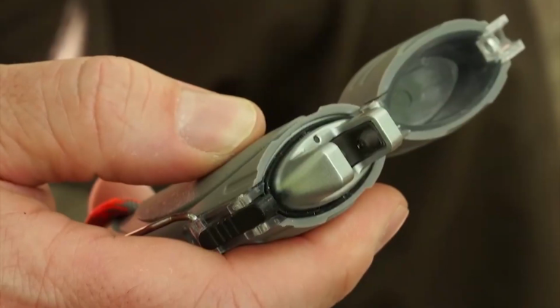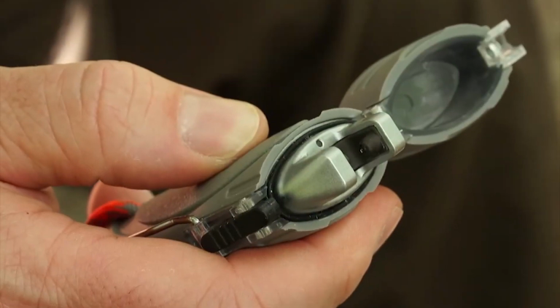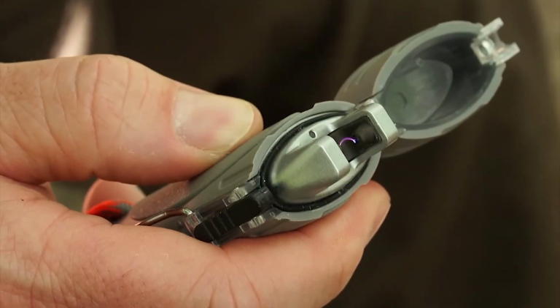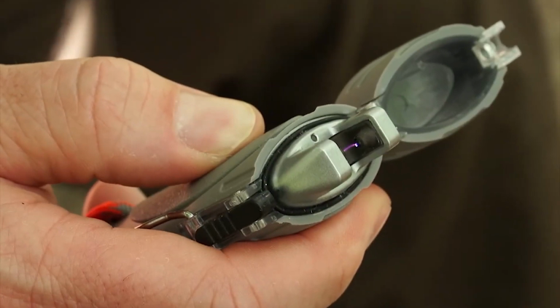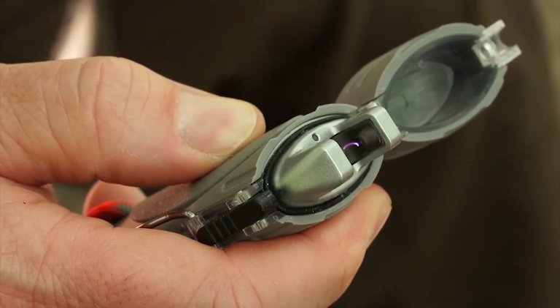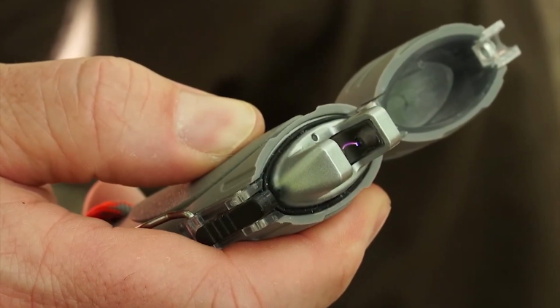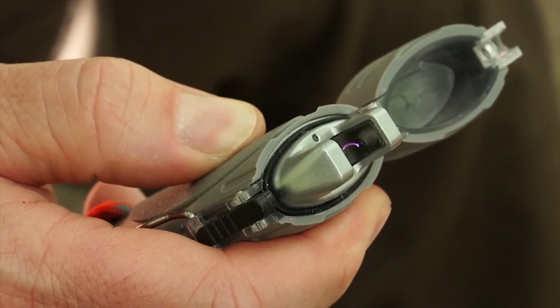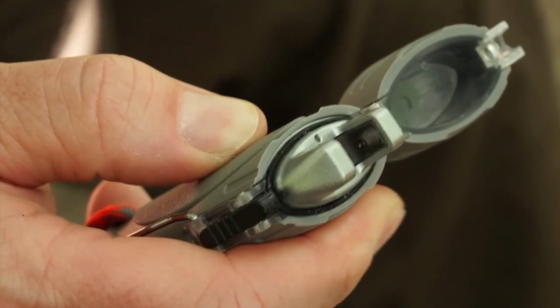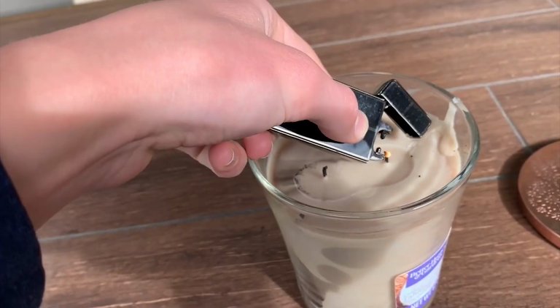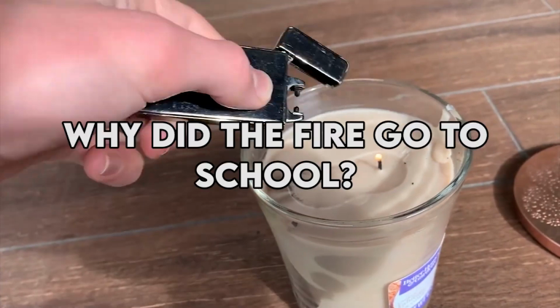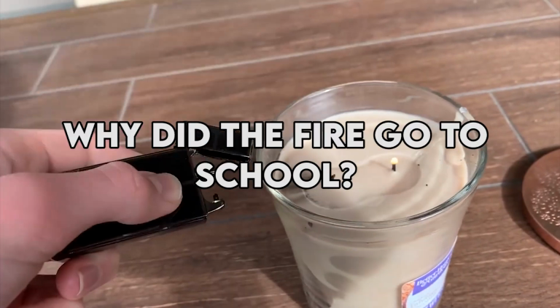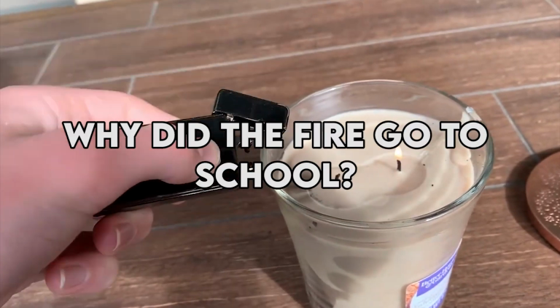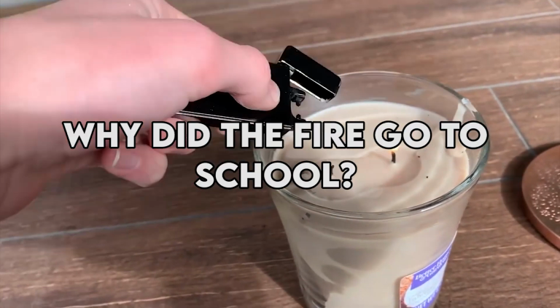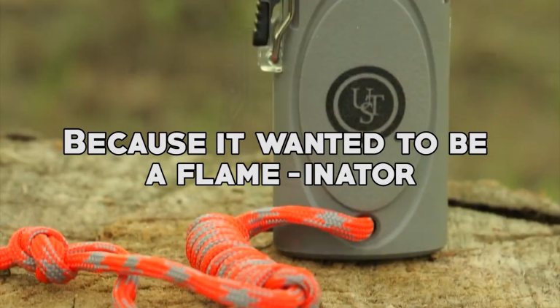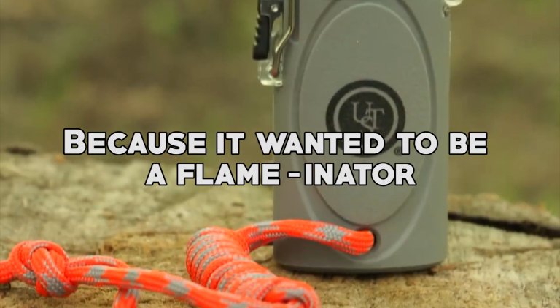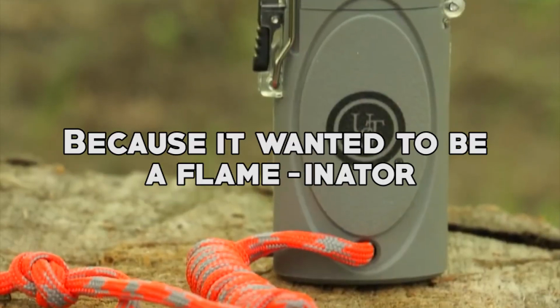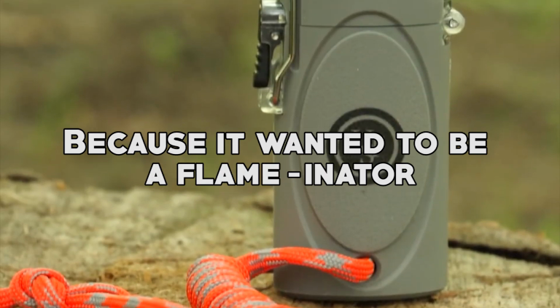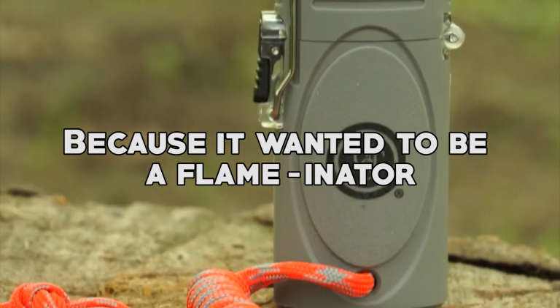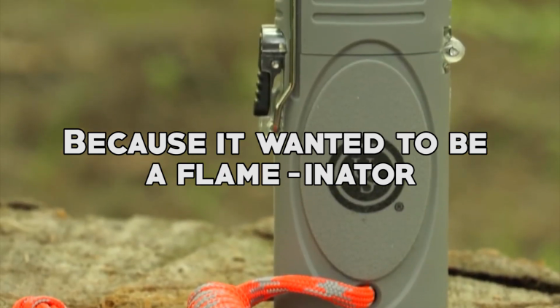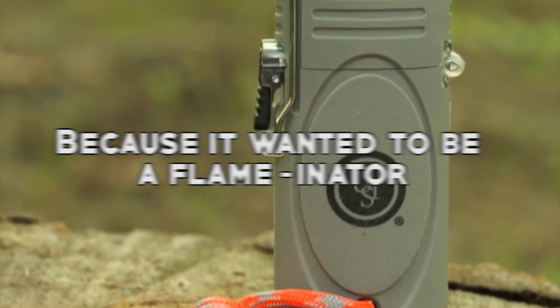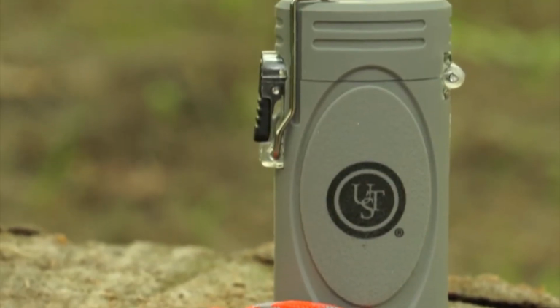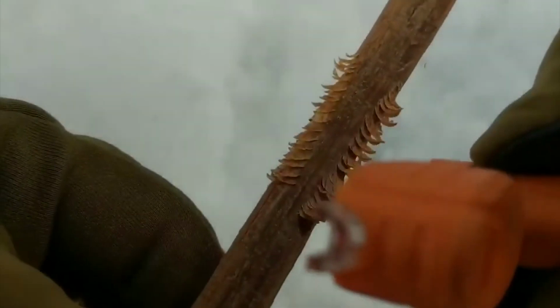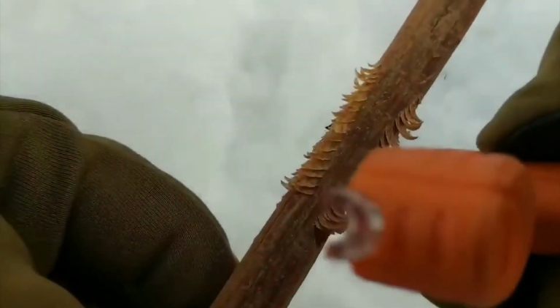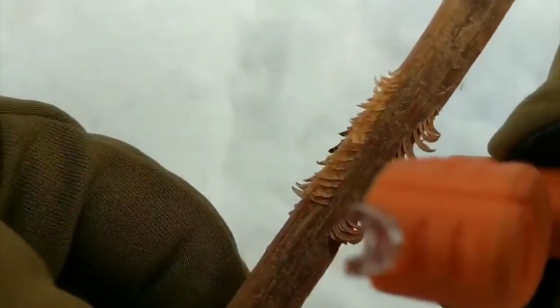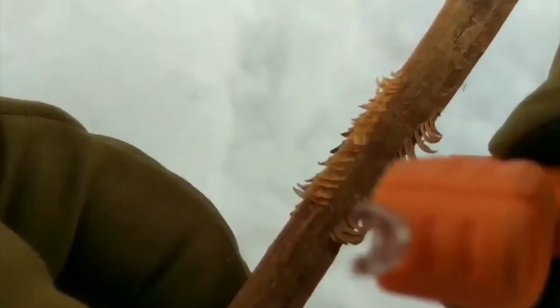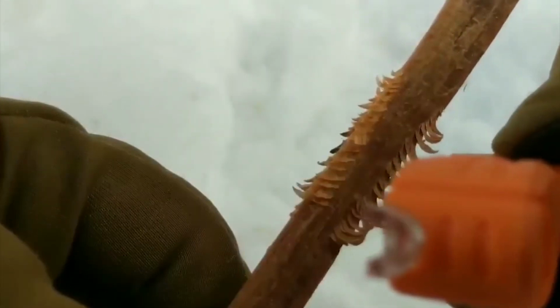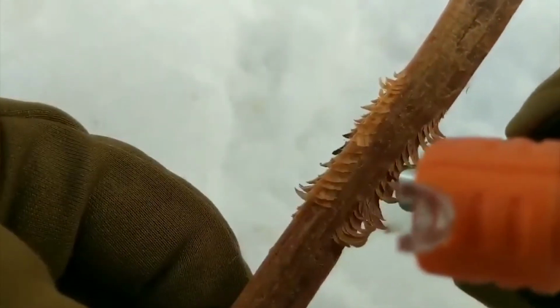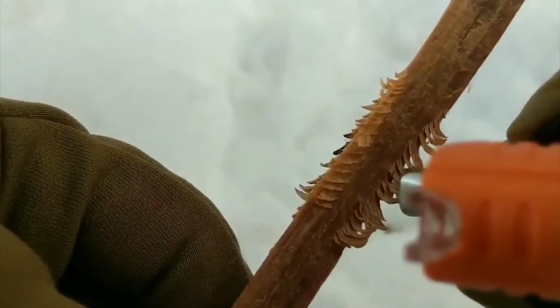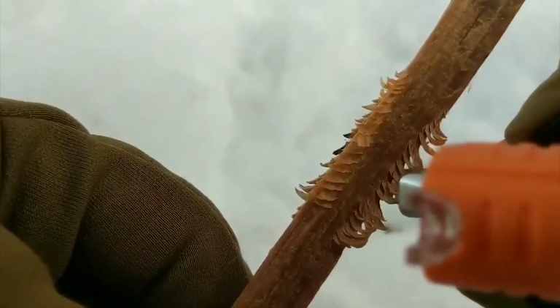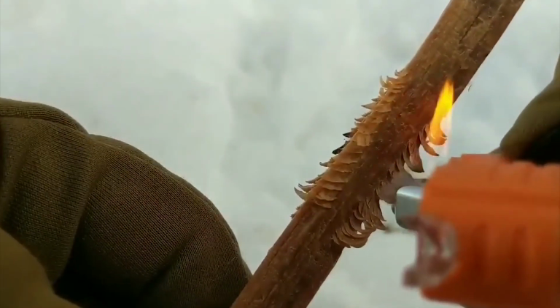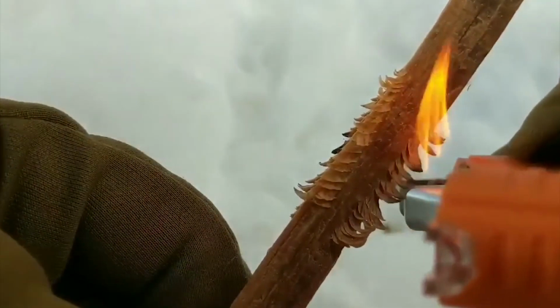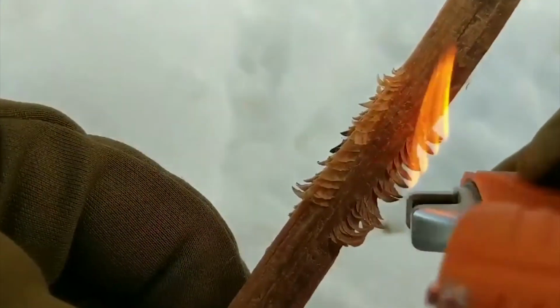And just wait till you hear the joke we've got lined up for you today. Why did the fire go to school? Because it wanted to be a flamin'-ator. So sit back, relax, and get ready for a fiery adventure you won't want to miss.